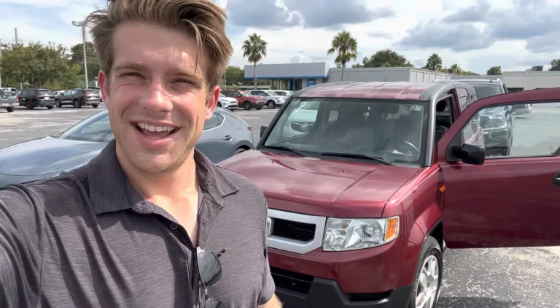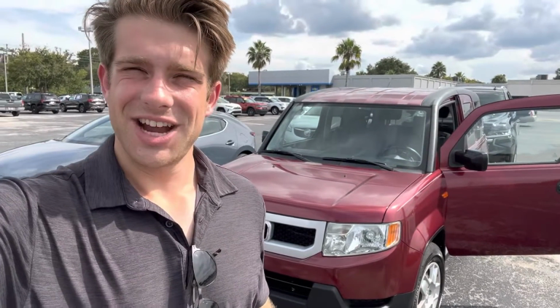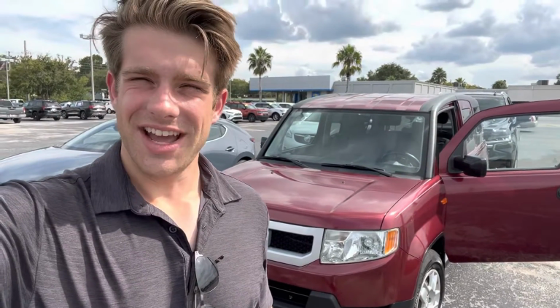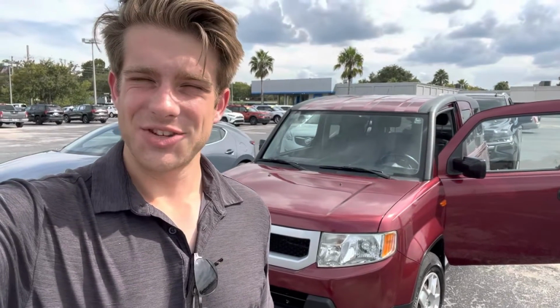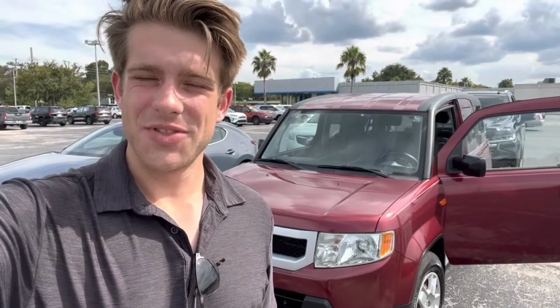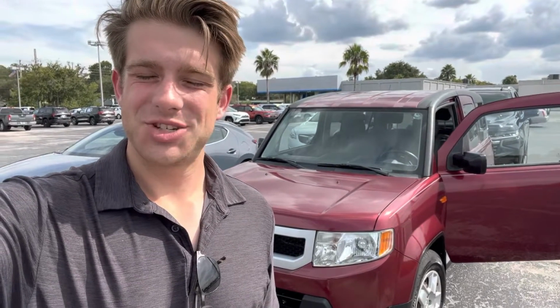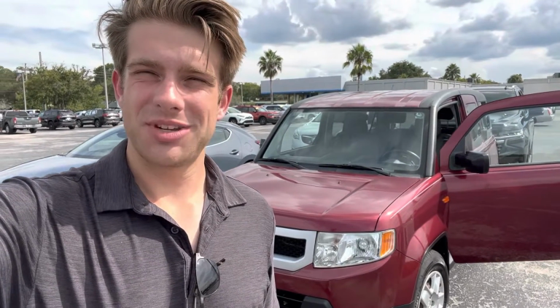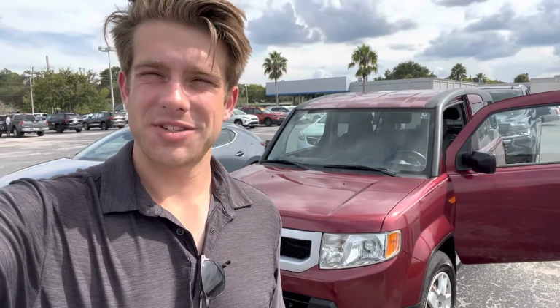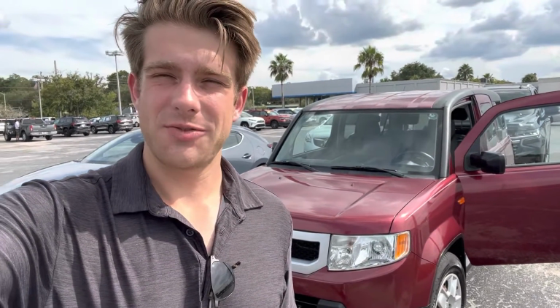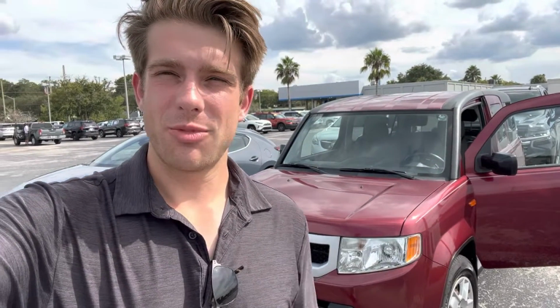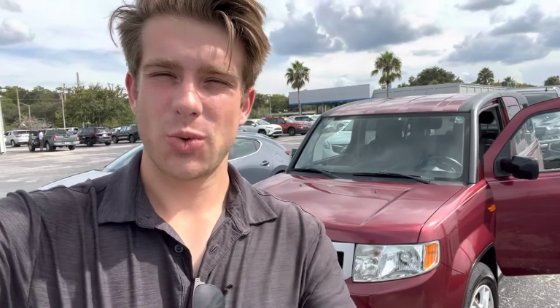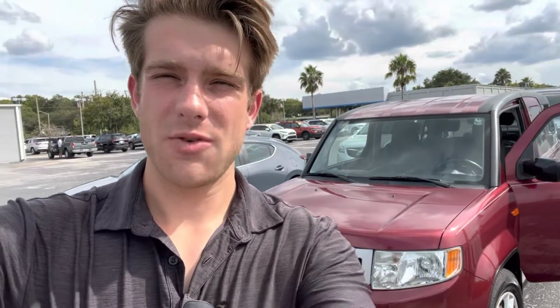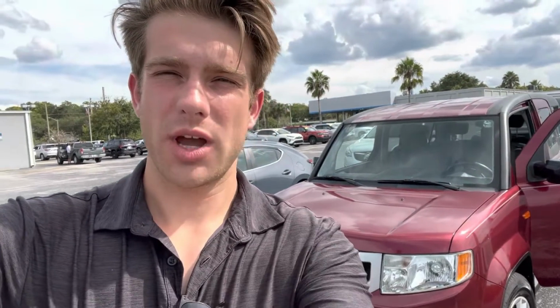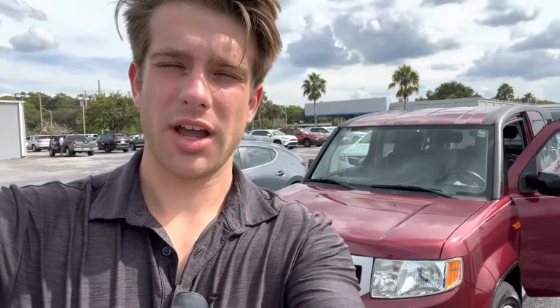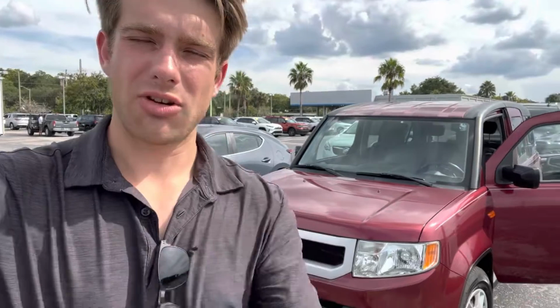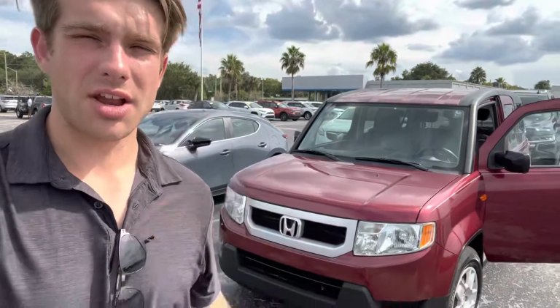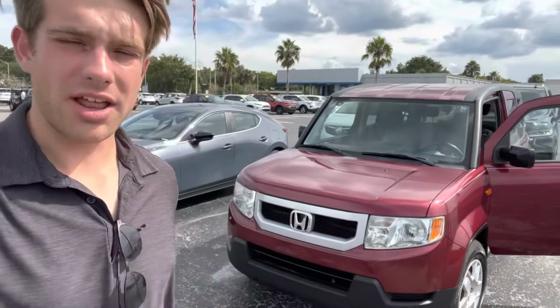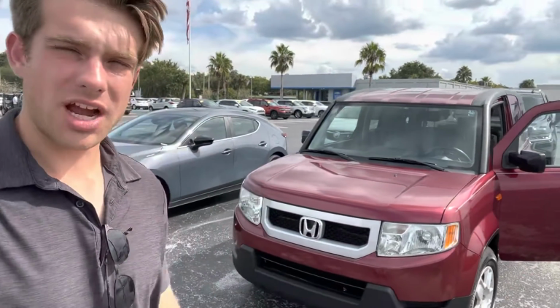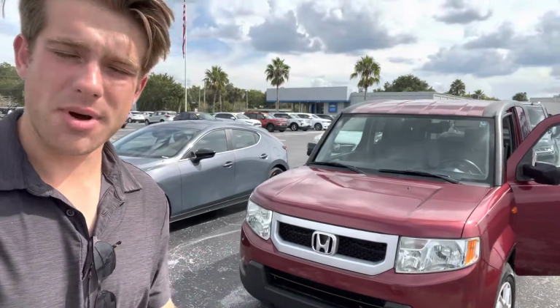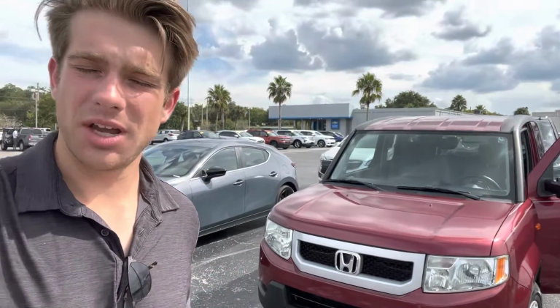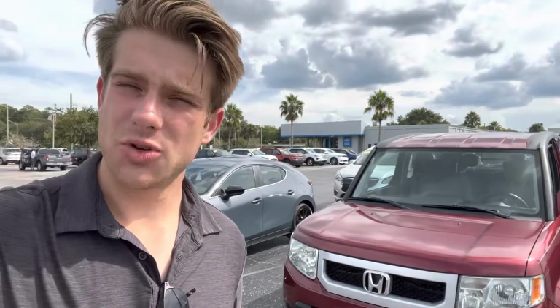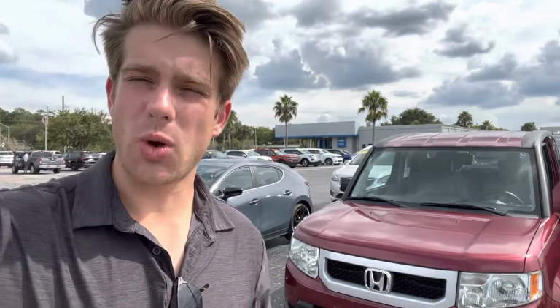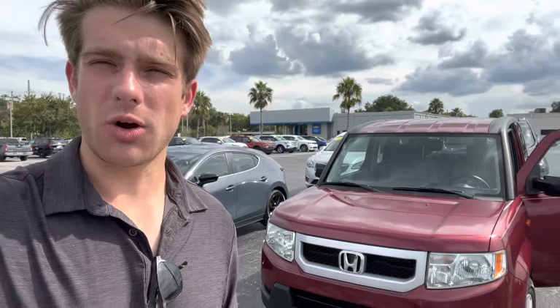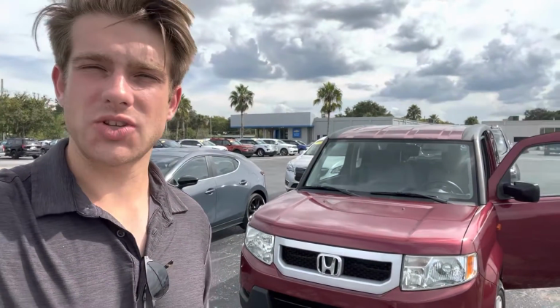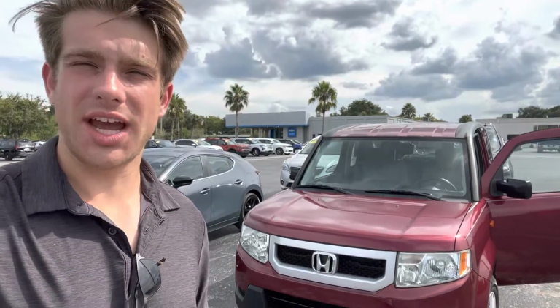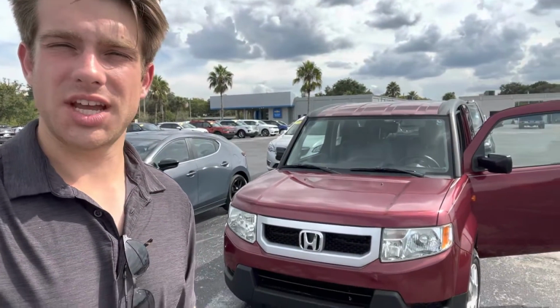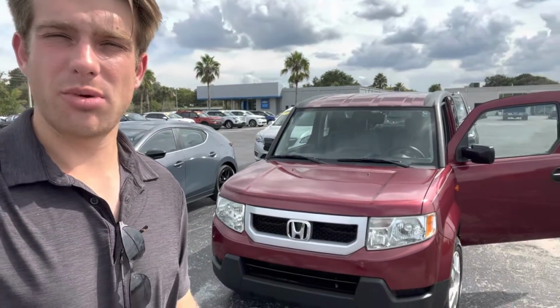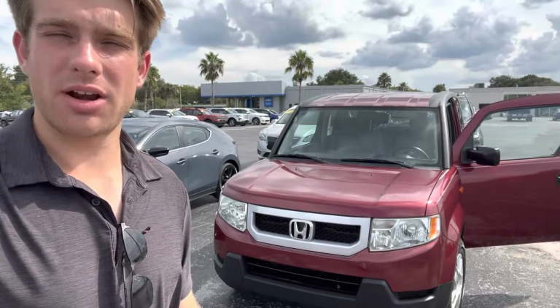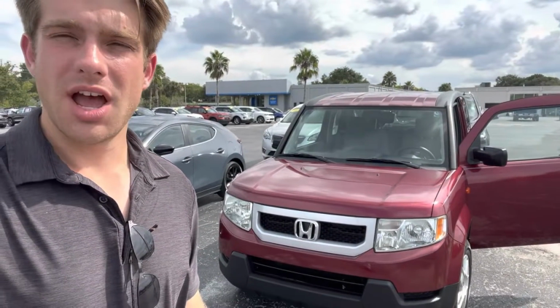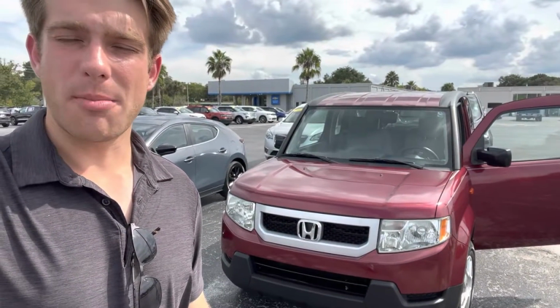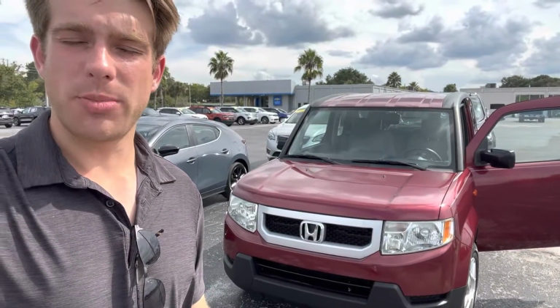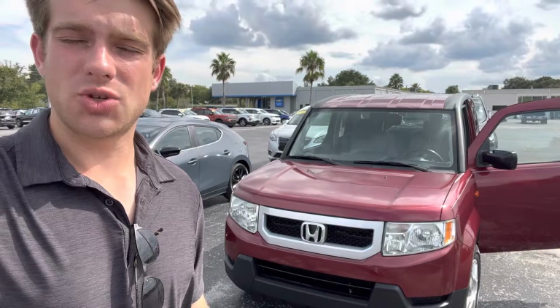Hey, Cherry. How's it going? This is Jared with Davis Gainesville Automotive. Just wanted to give you a quick look at our Honda Pilot I got right behind me. Do a quick walk around so you can kind of see it a little bit better. I hope you enjoy.